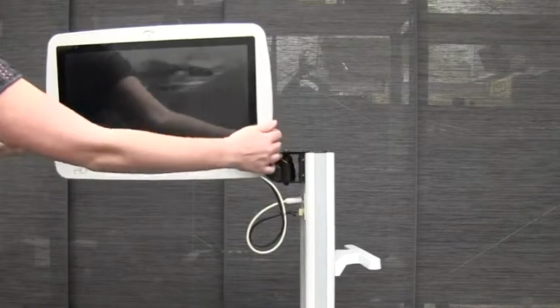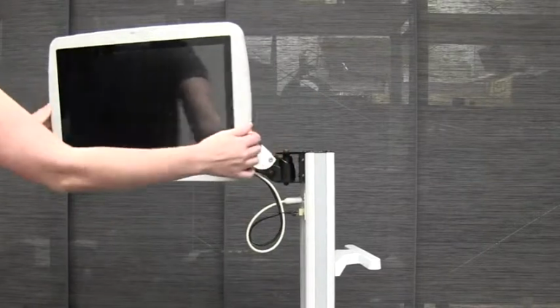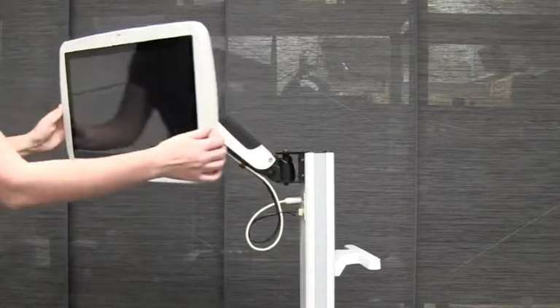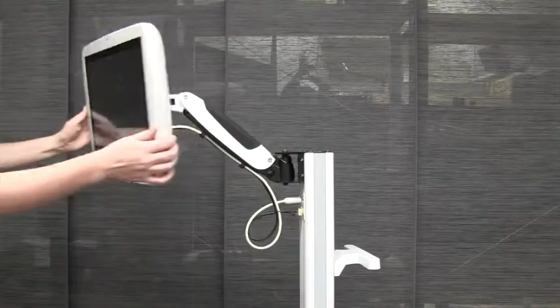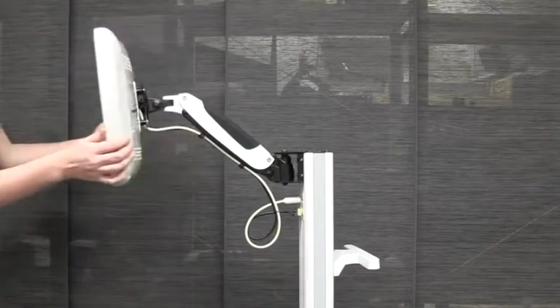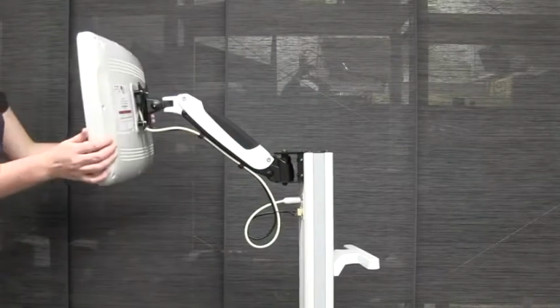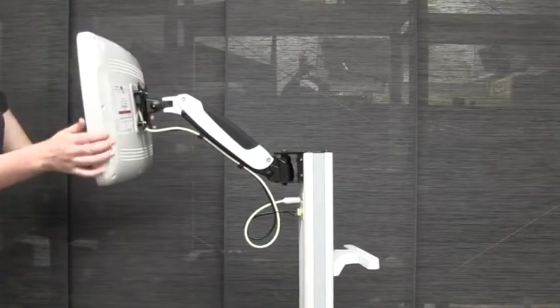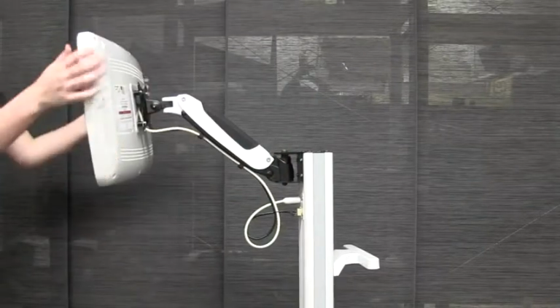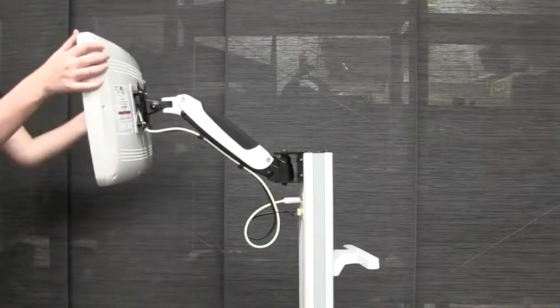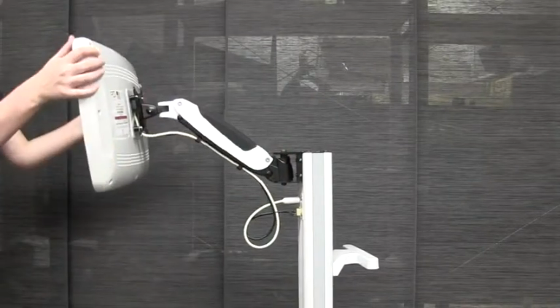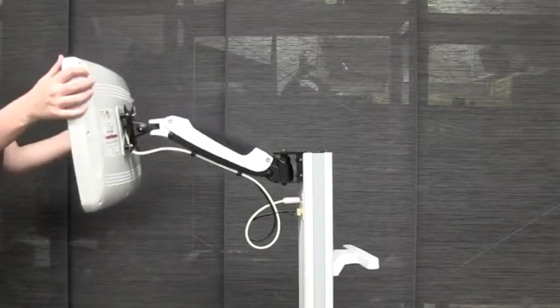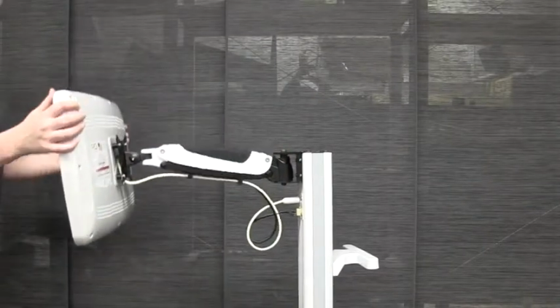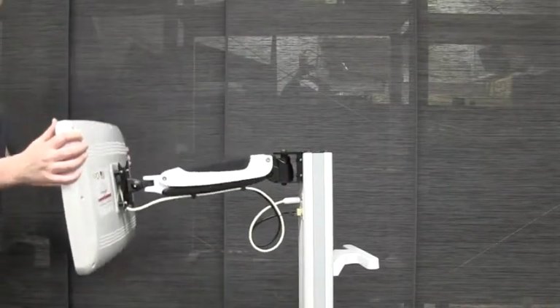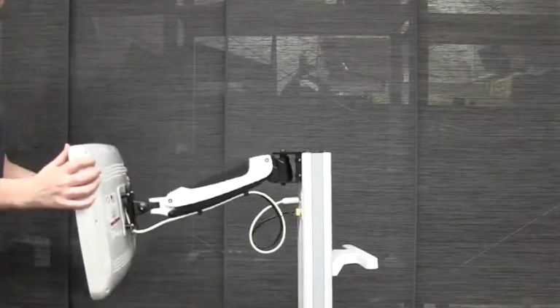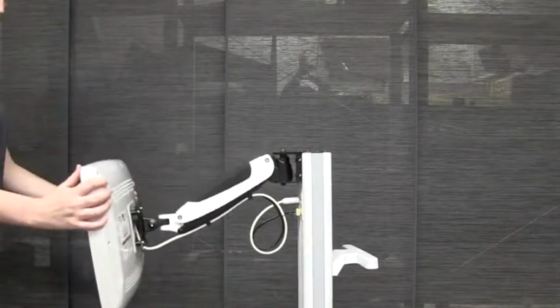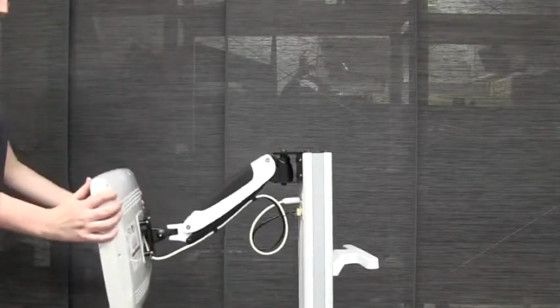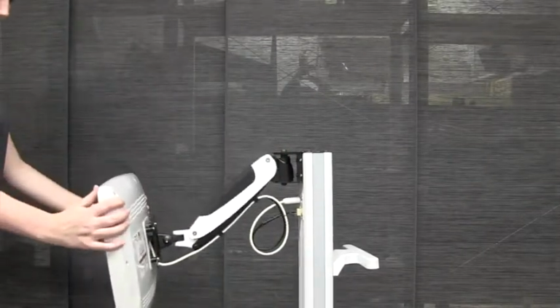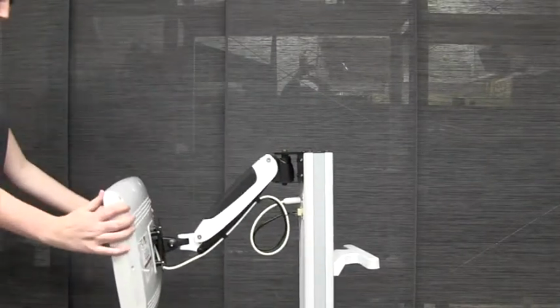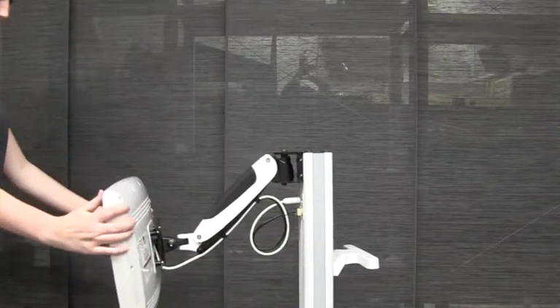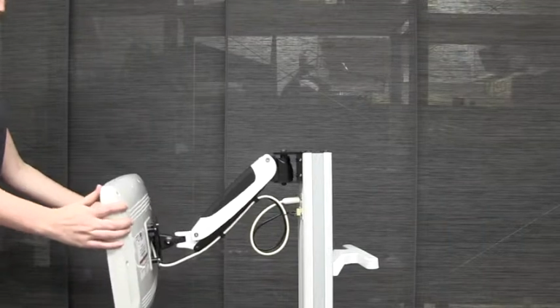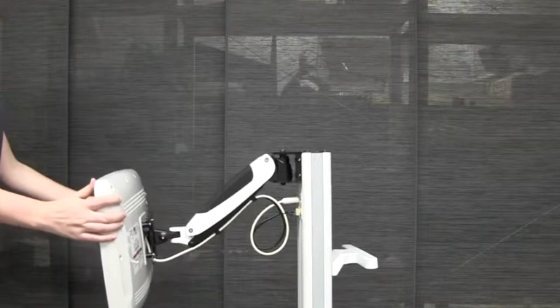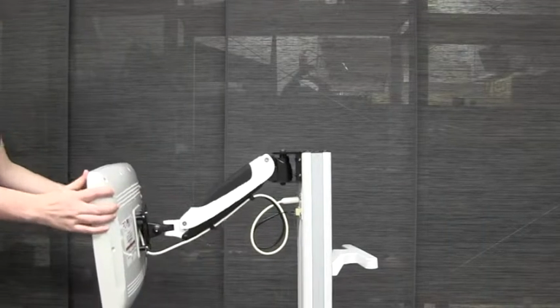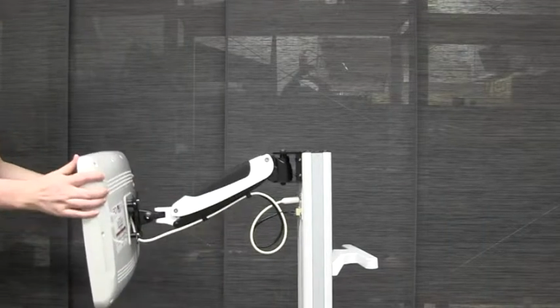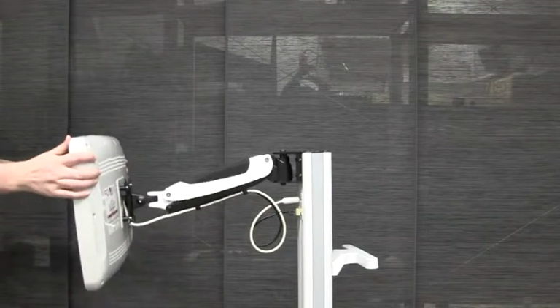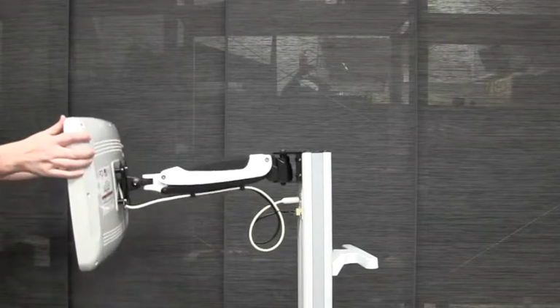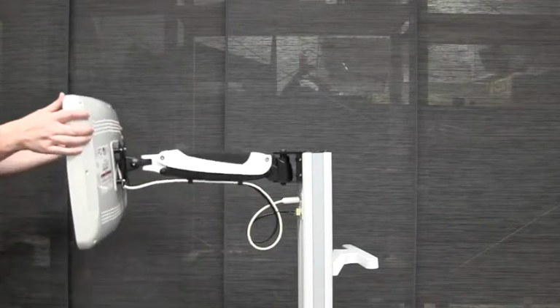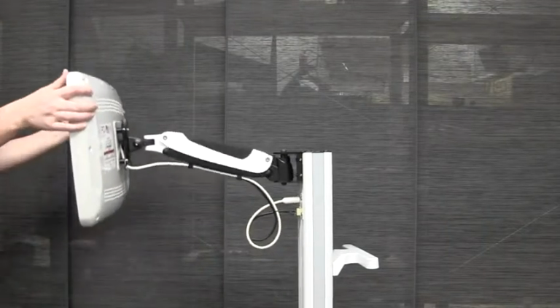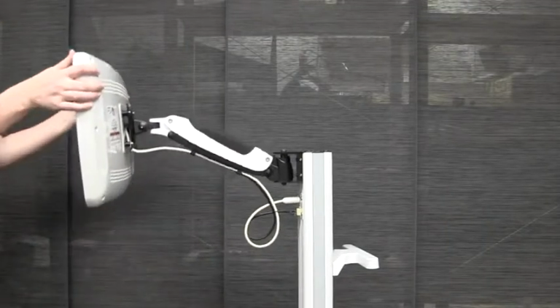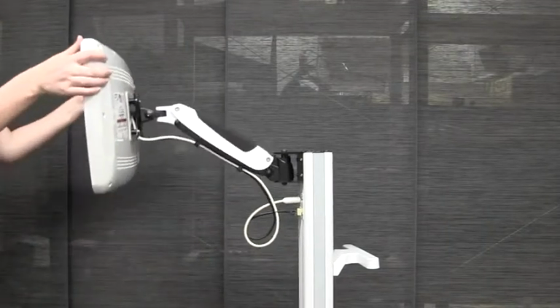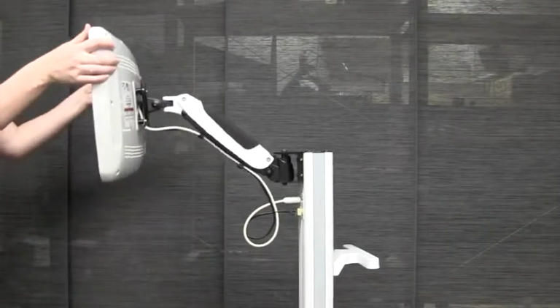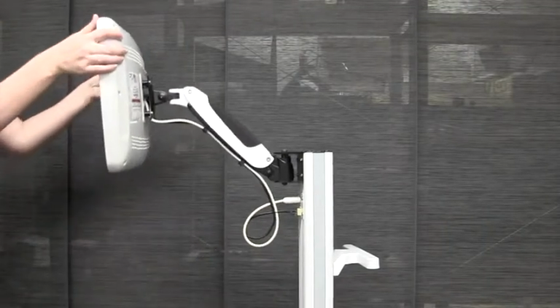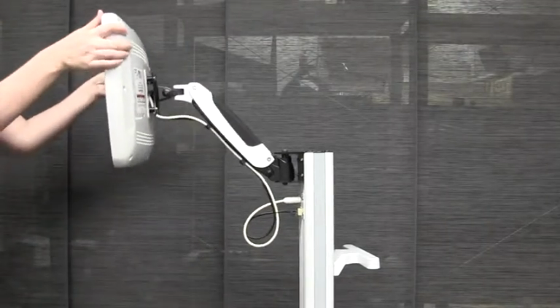The proven MedTV or MedTab low-voltage personal patient devices, having a rear VESA mount, easily connect to the adjustable support arm.